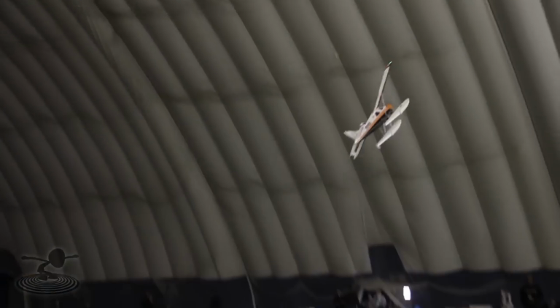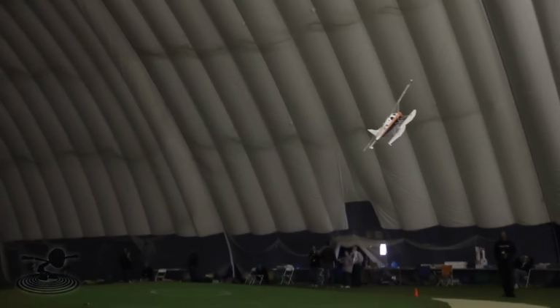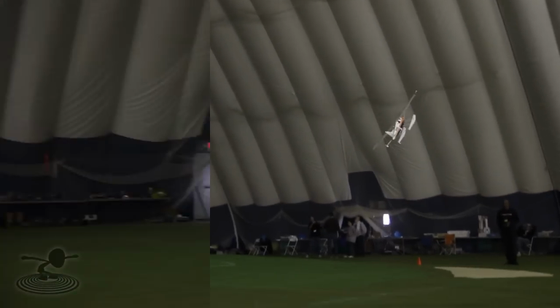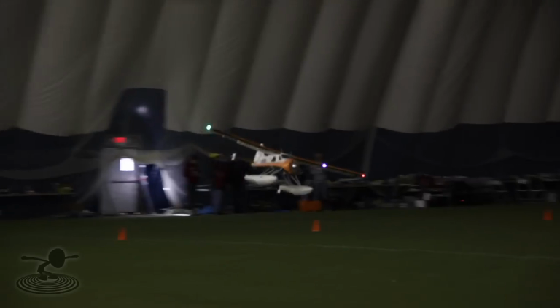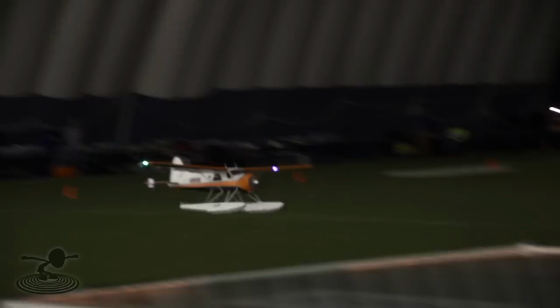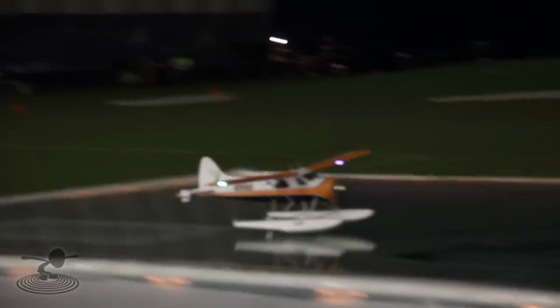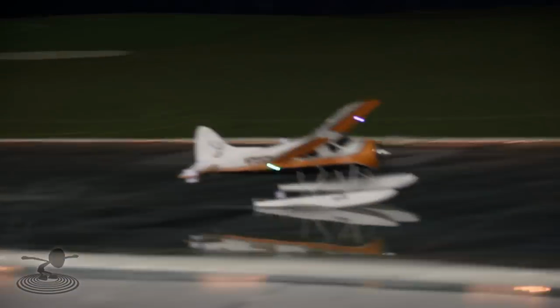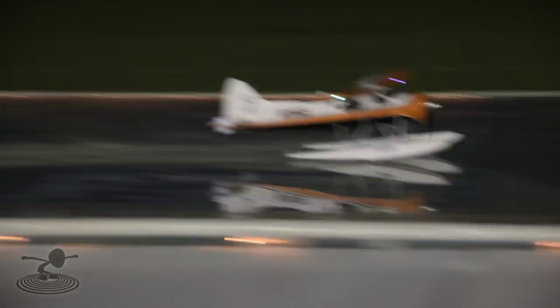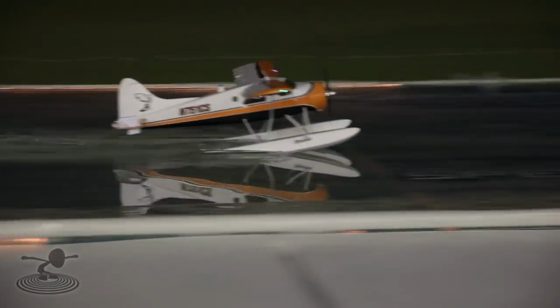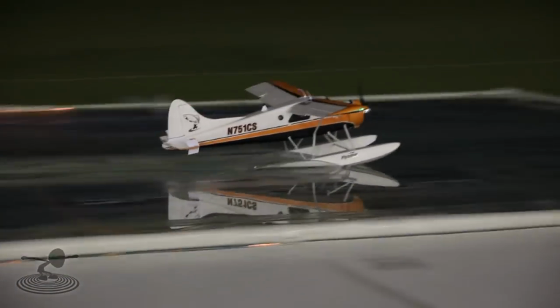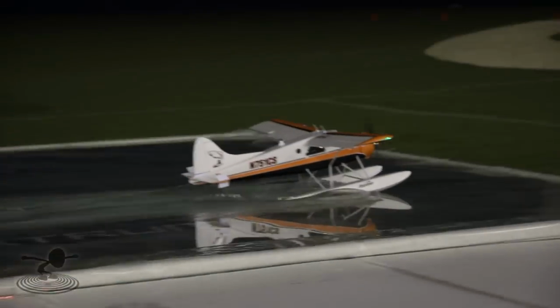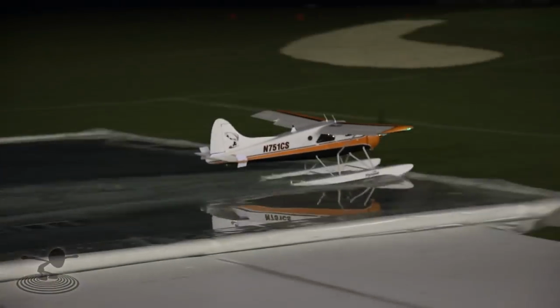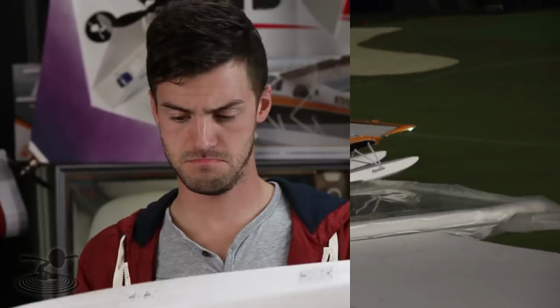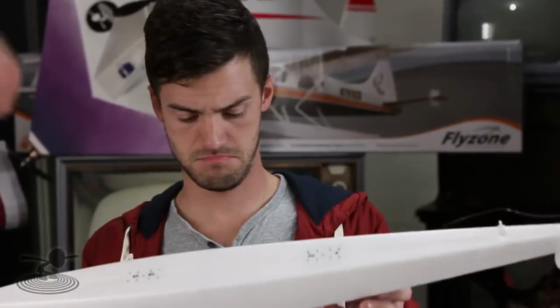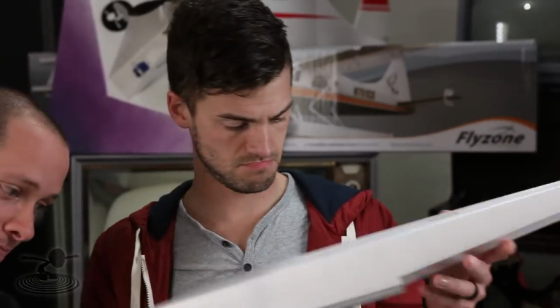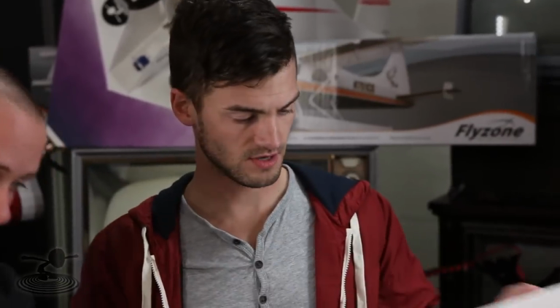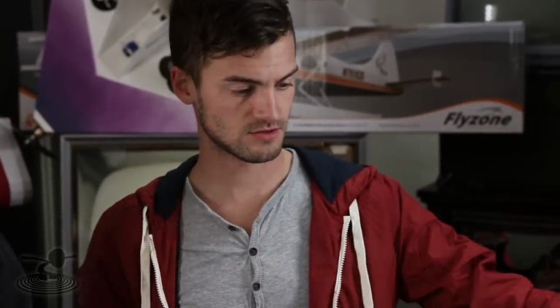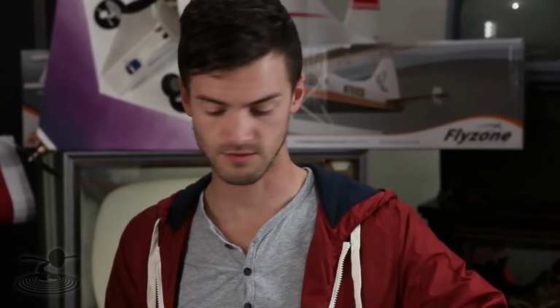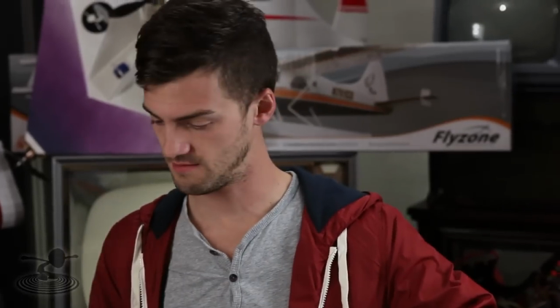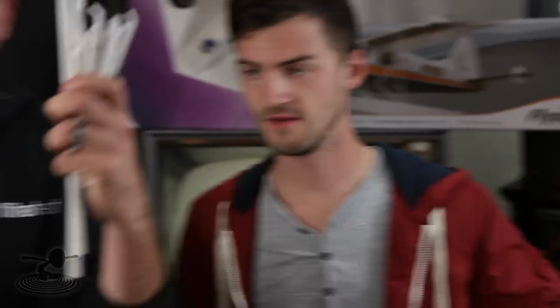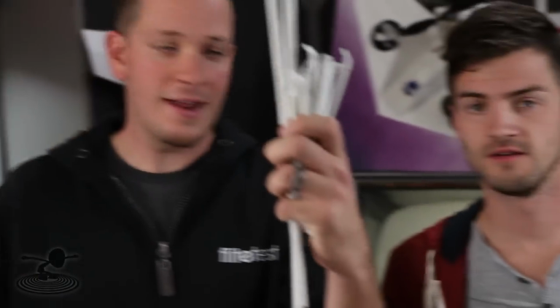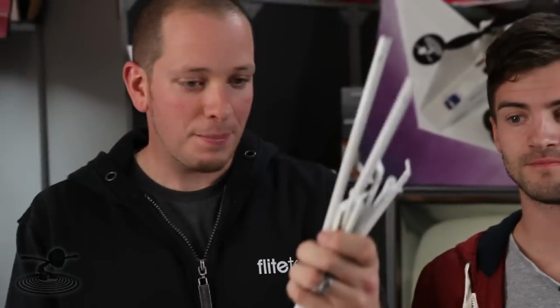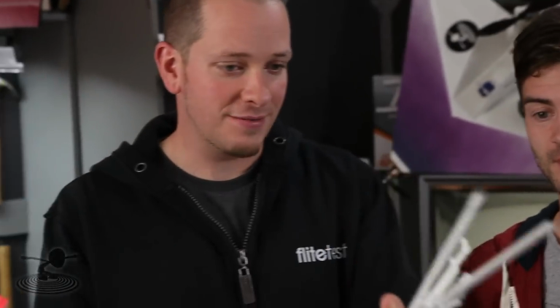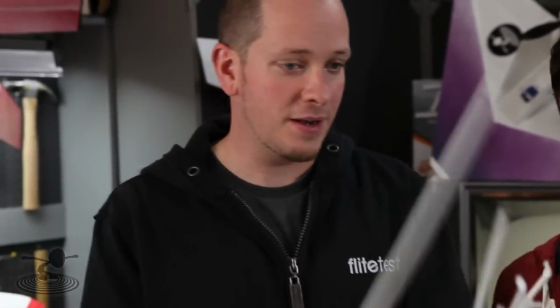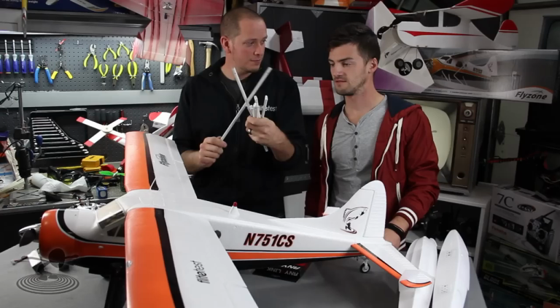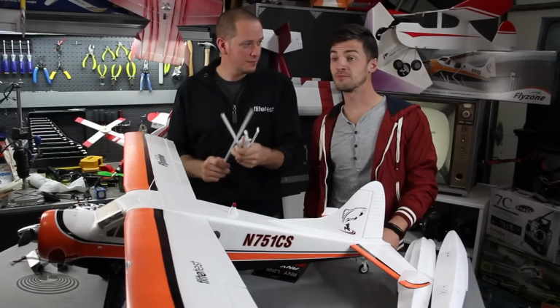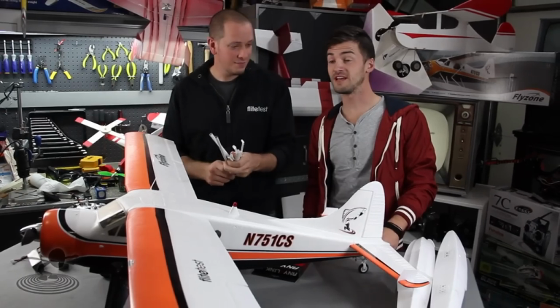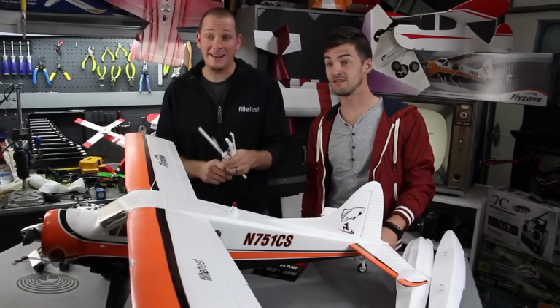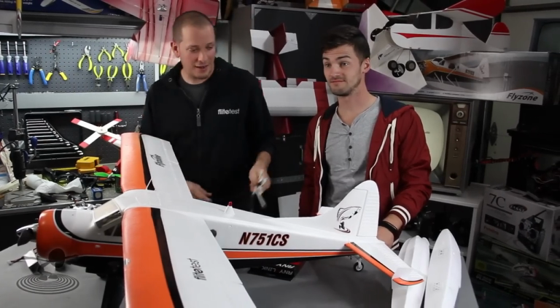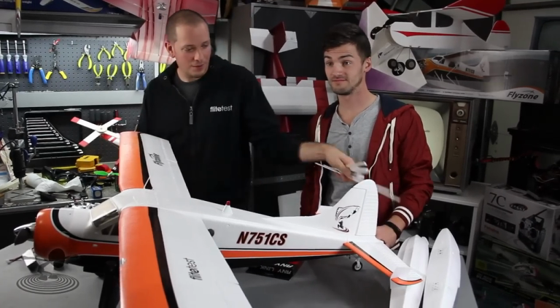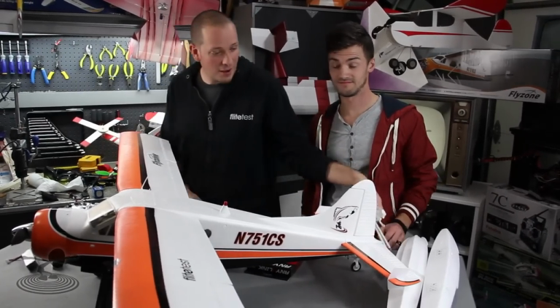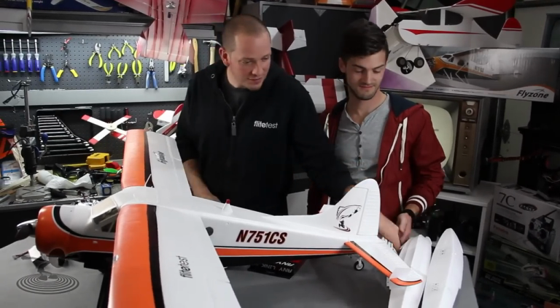And the fact that they give it to you for free — it's not an option, you don't even have to order it separately. Look at the hardware, look at all the steel tube detail, all the struts. That's not plastic, friends, that's metal — painted metal.